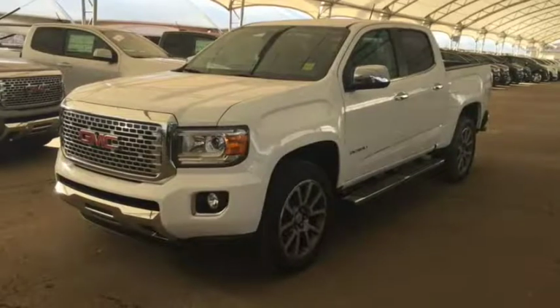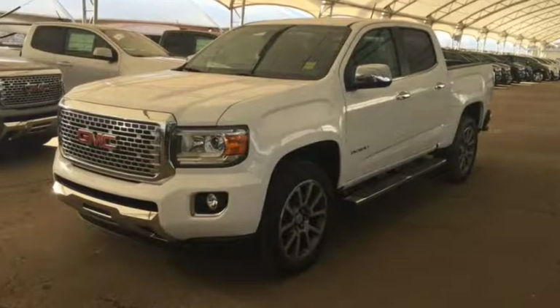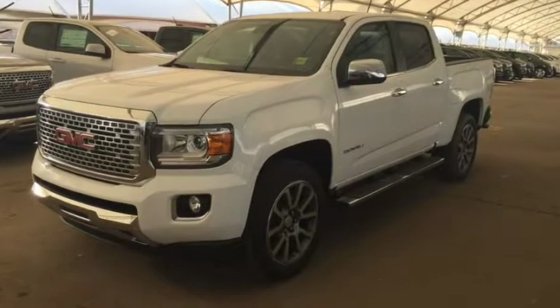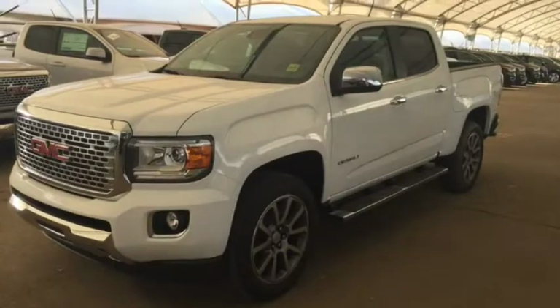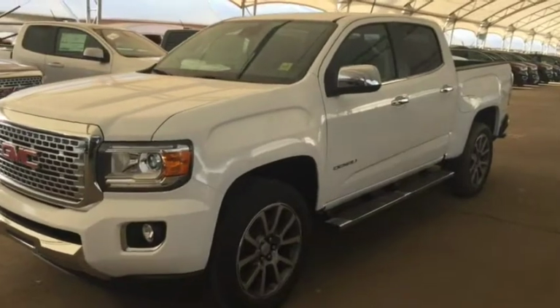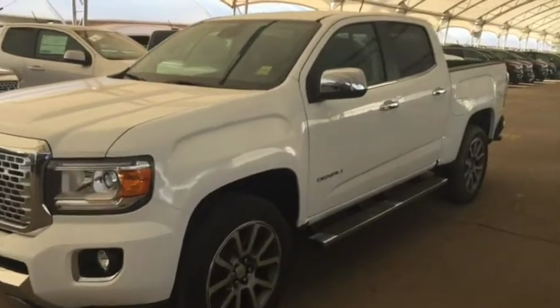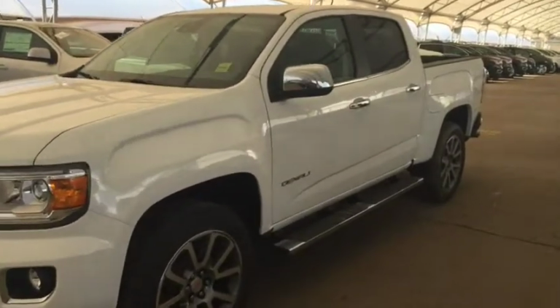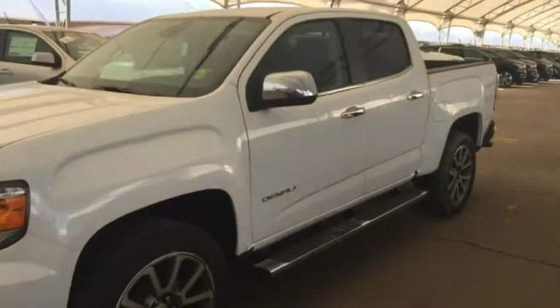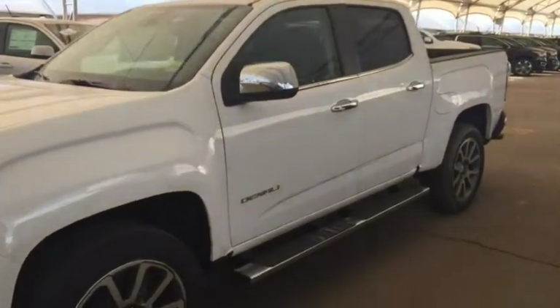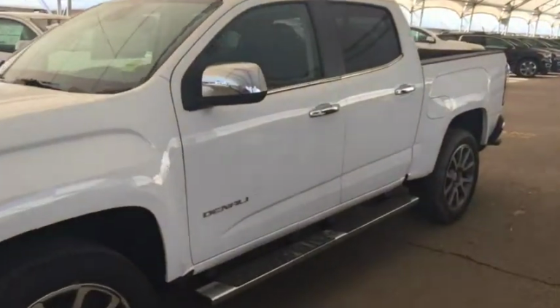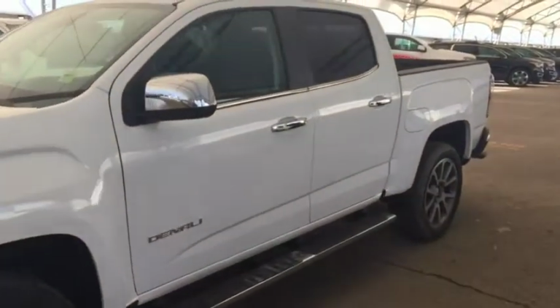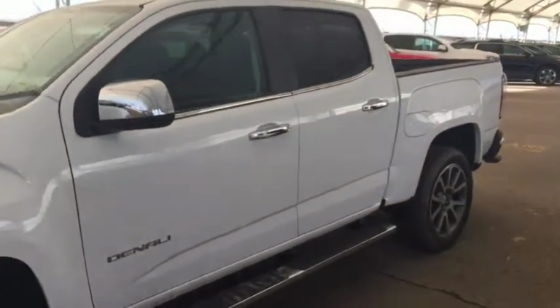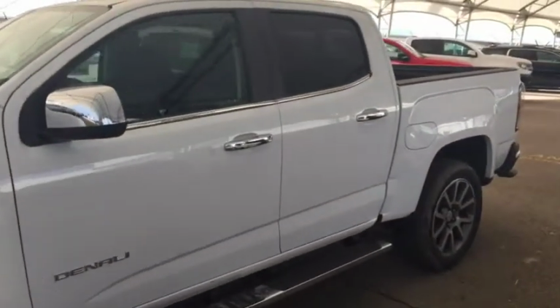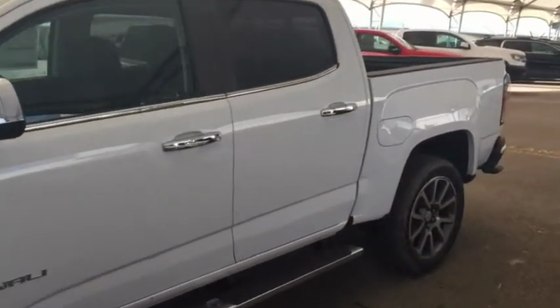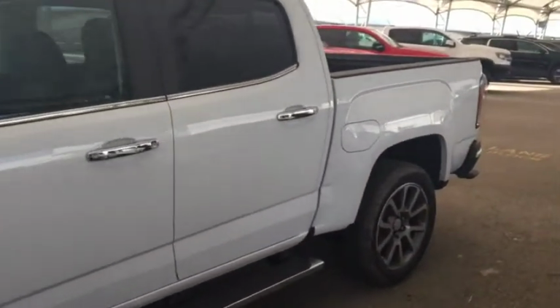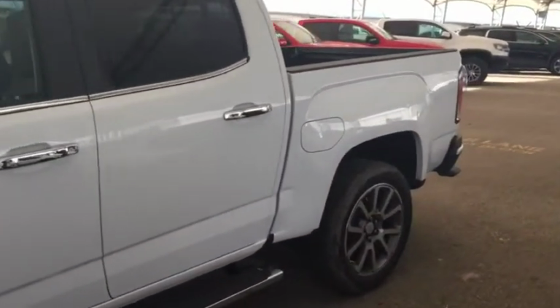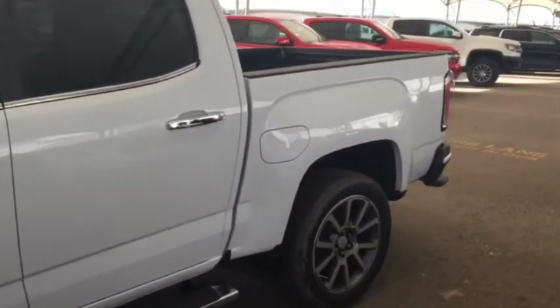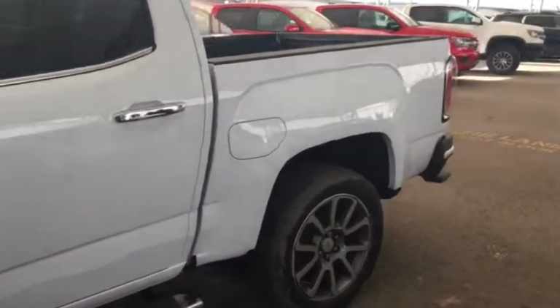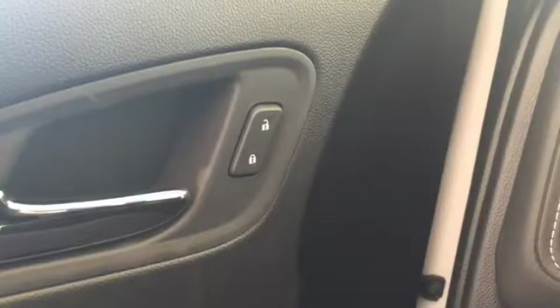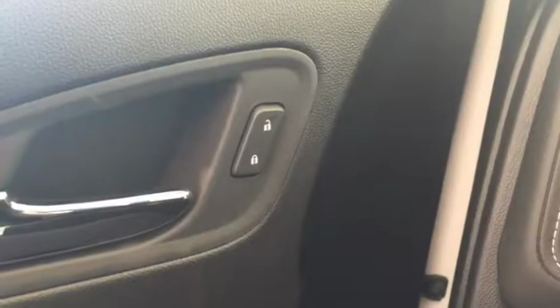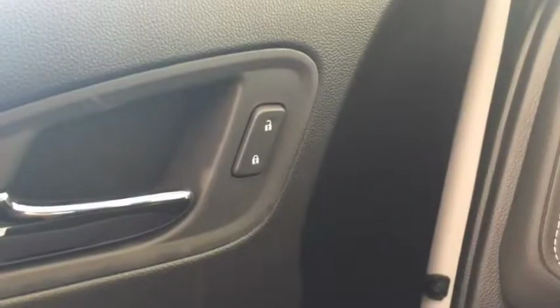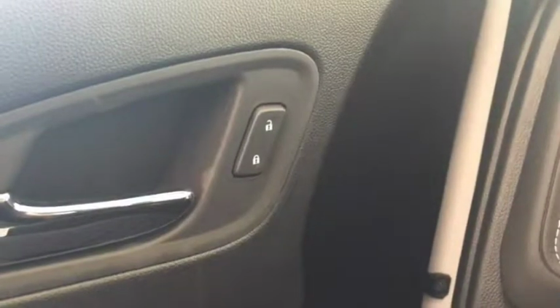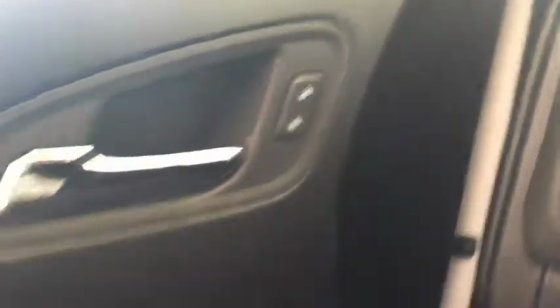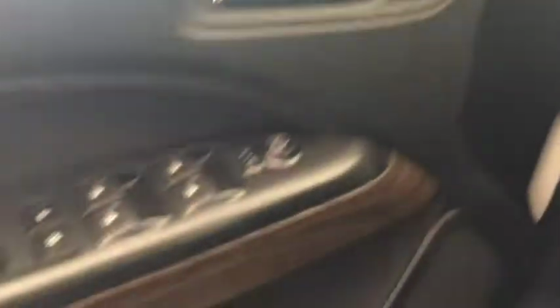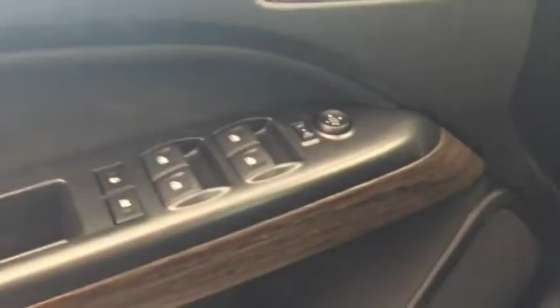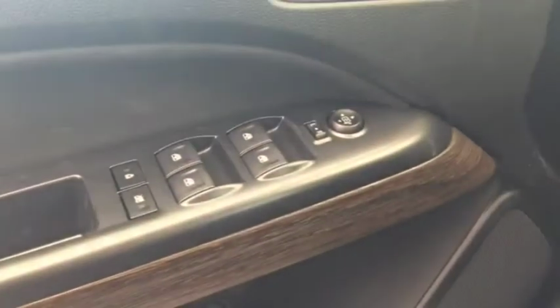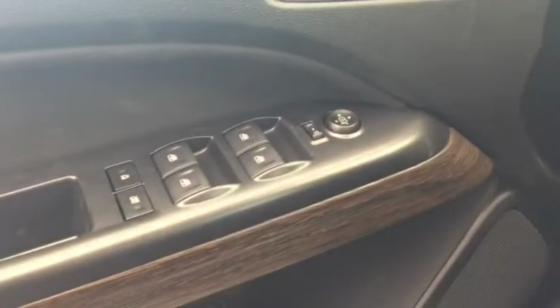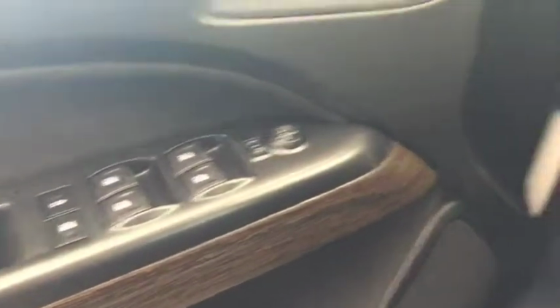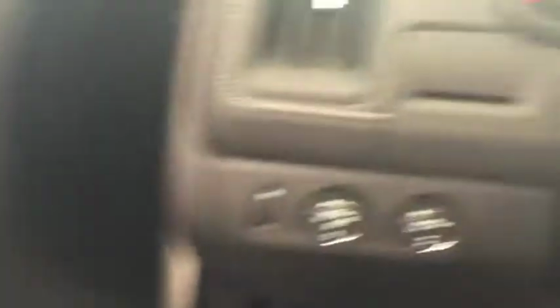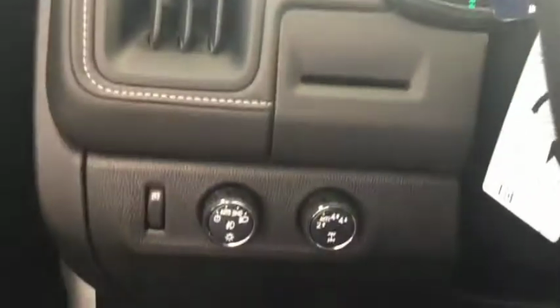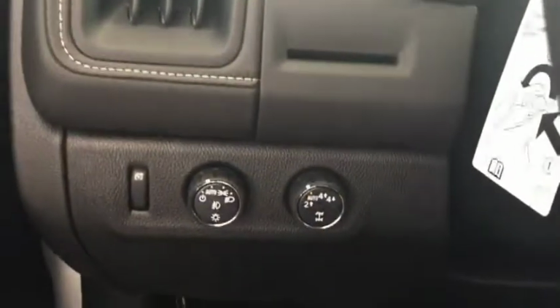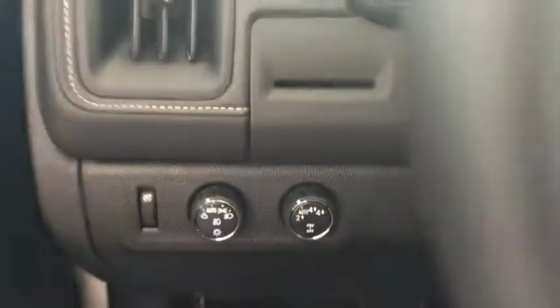Welcome to Davis Chevrolet. This is the 2019 GMC Canyon Denali in the color white. Some features include power locks, power windows, power mirrors, and automatic headlights.